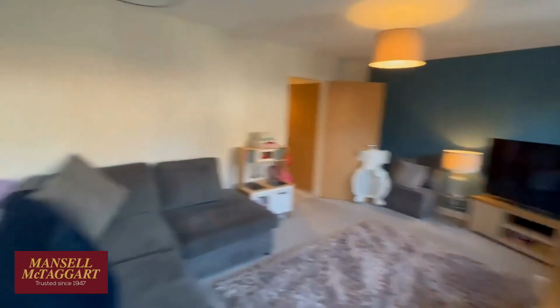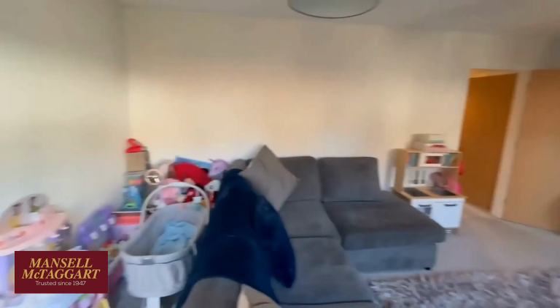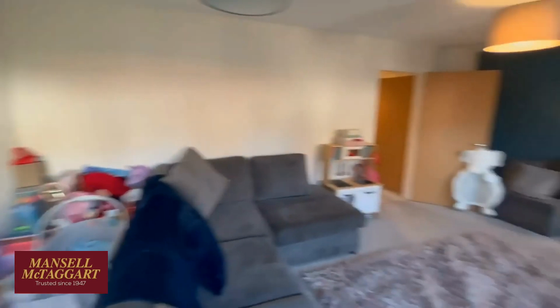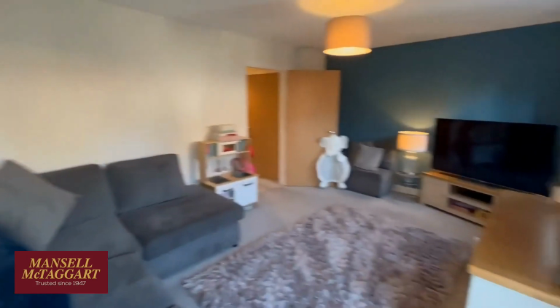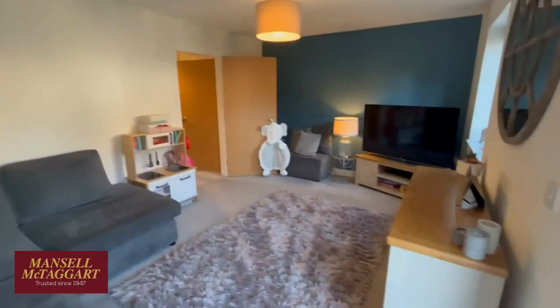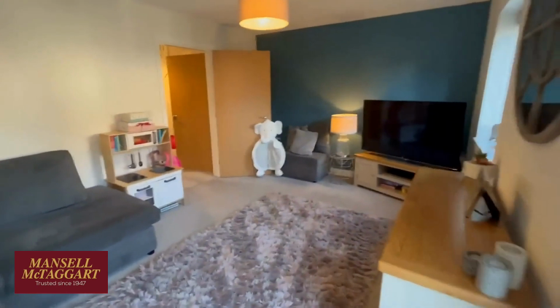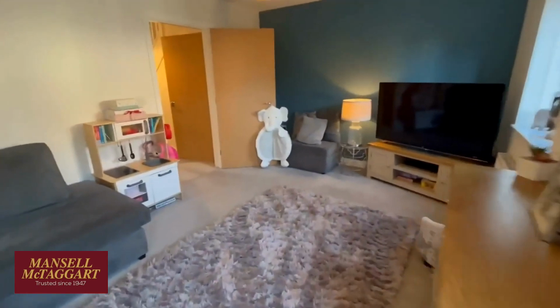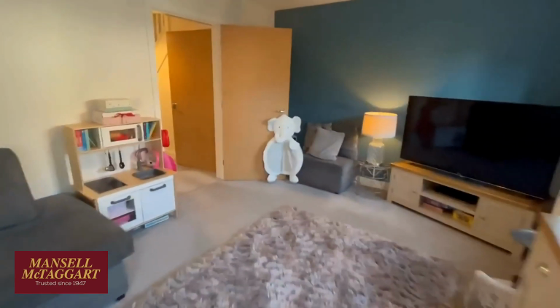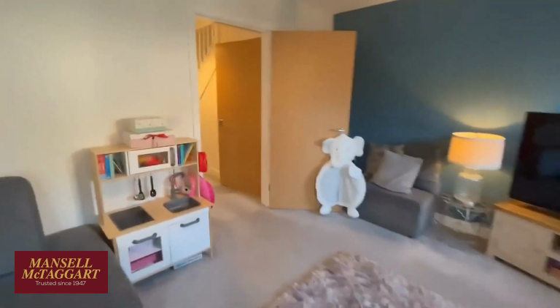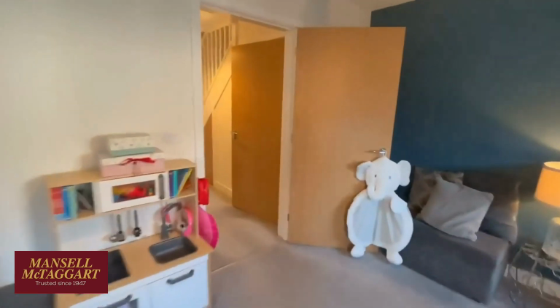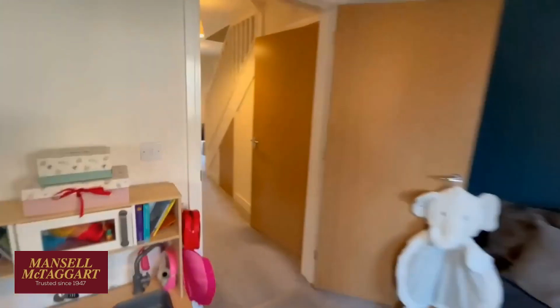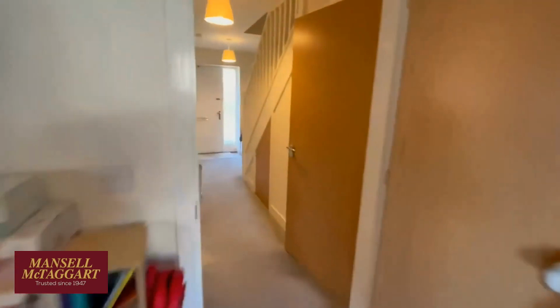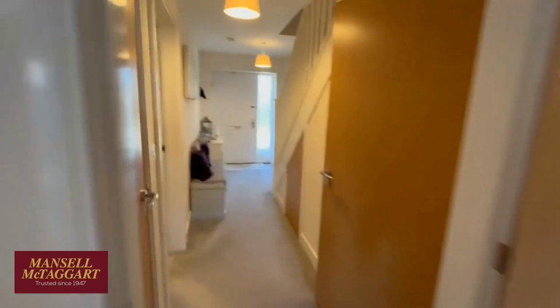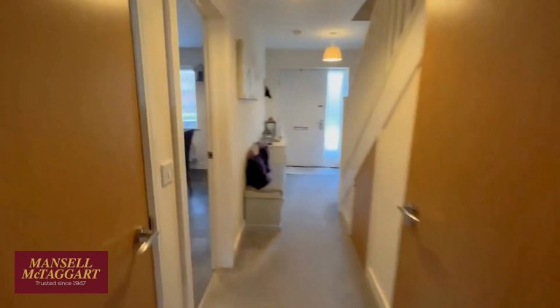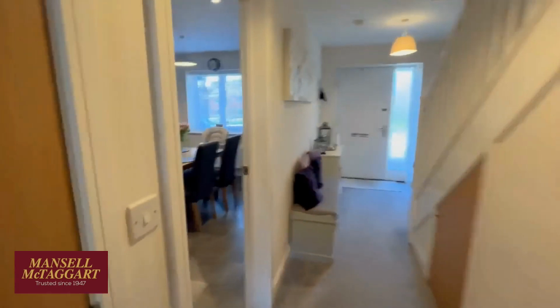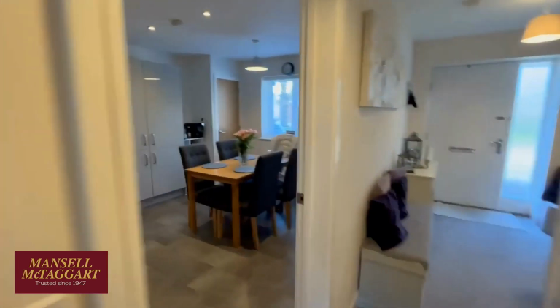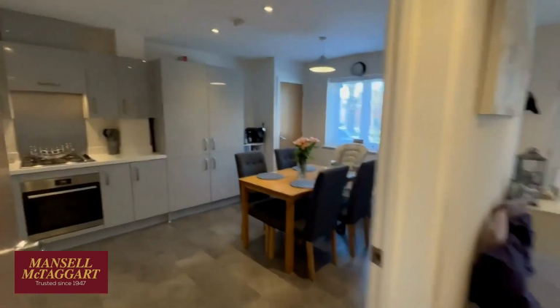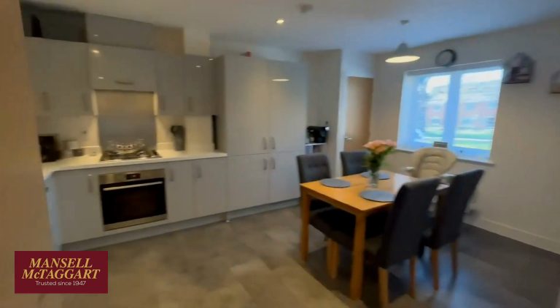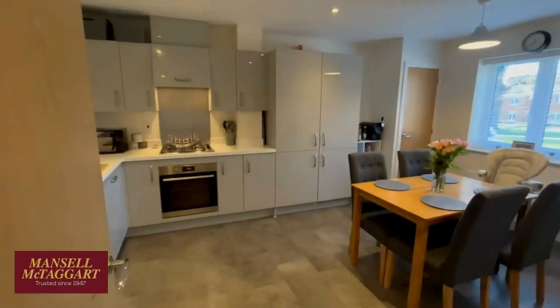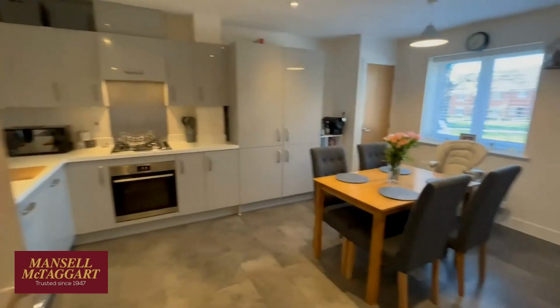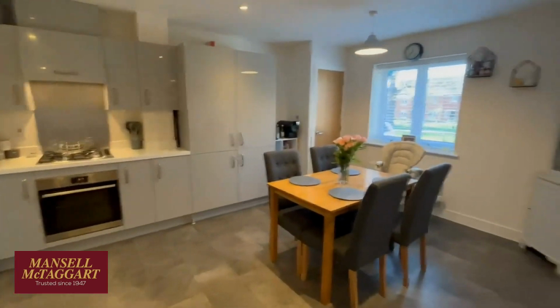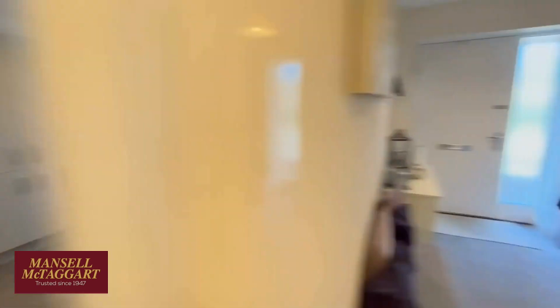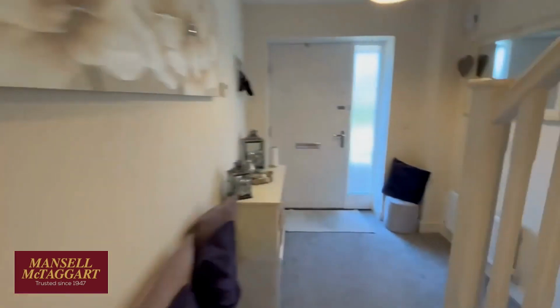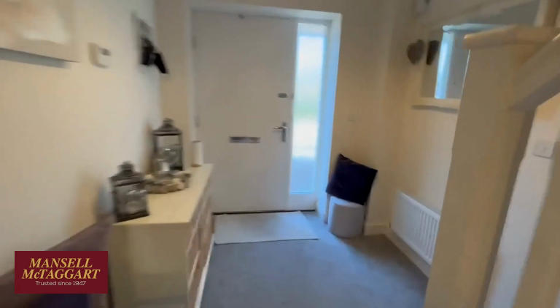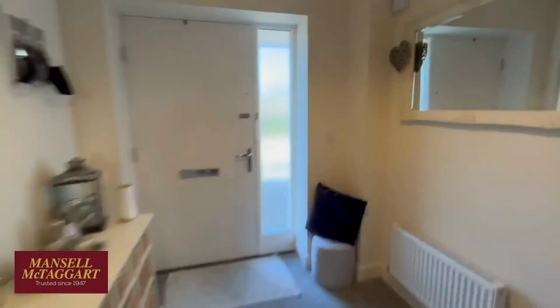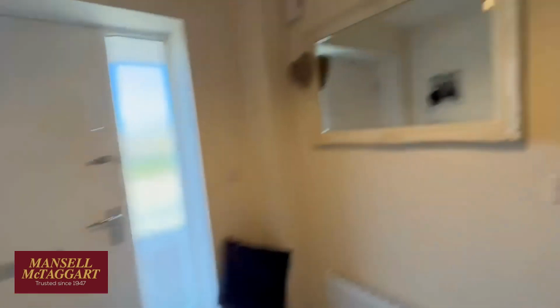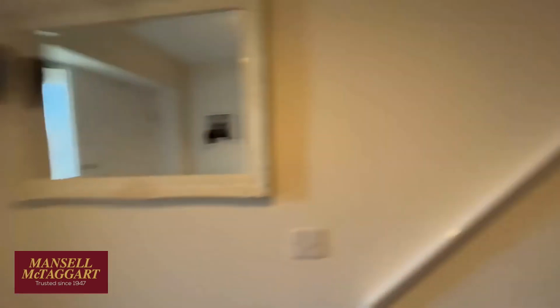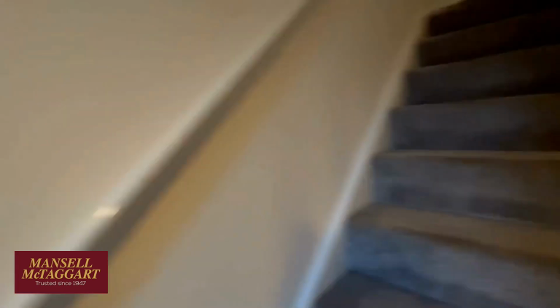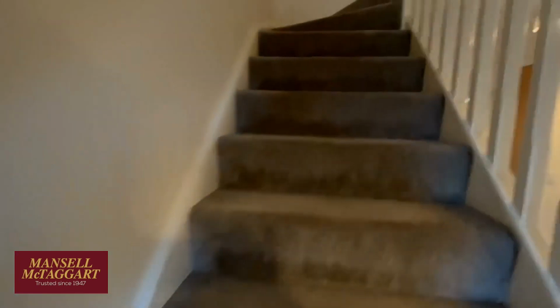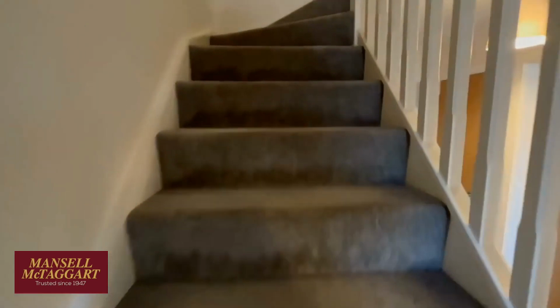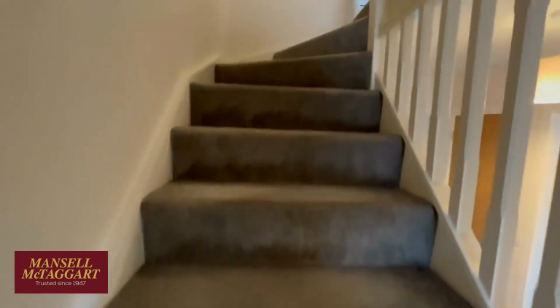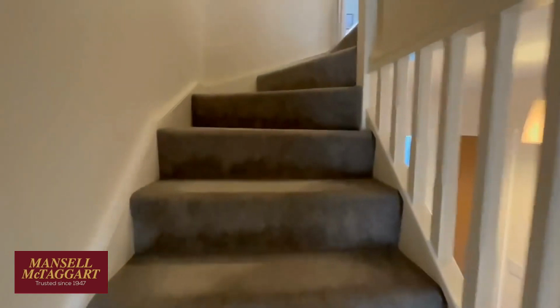Nice living room, it's great to have it spilling out onto the back garden. And a proper family-sized kitchen. Then upstairs we've got three bedrooms — the main bedroom has an en-suite.